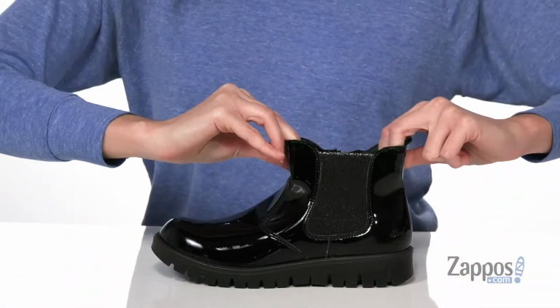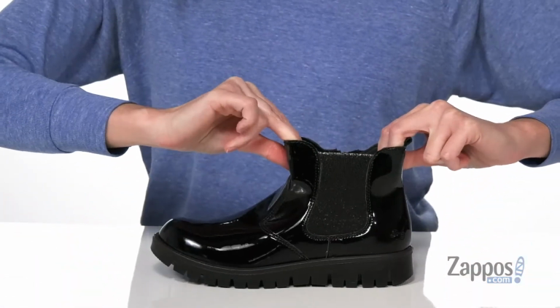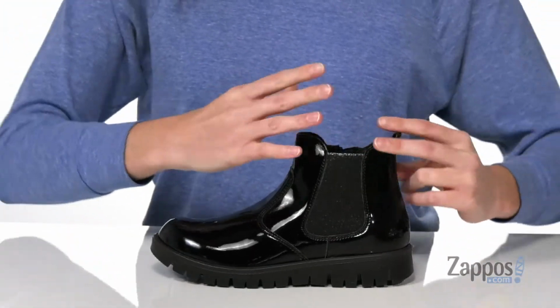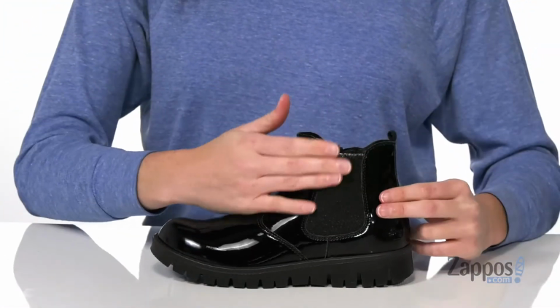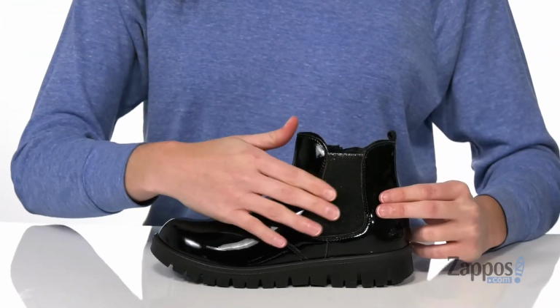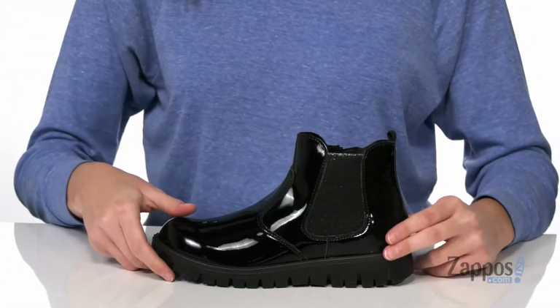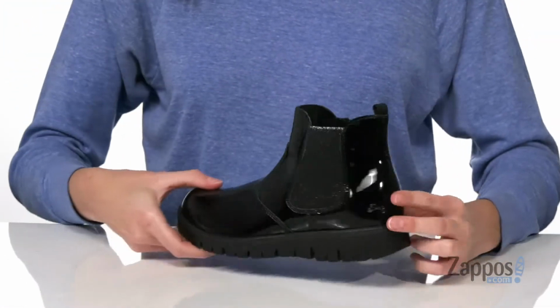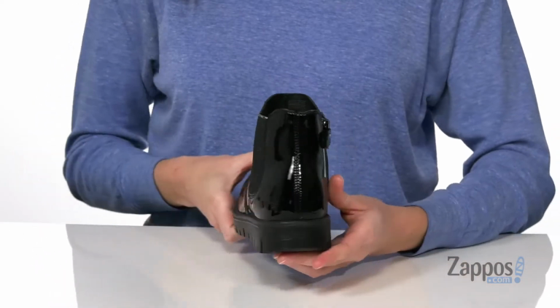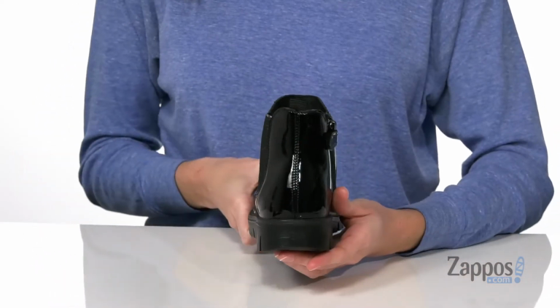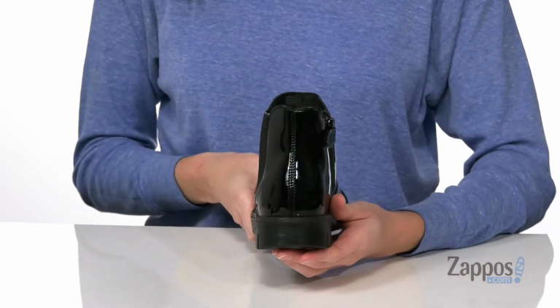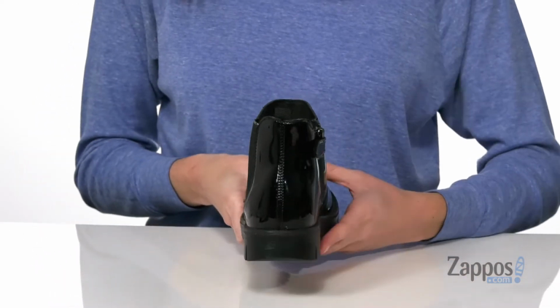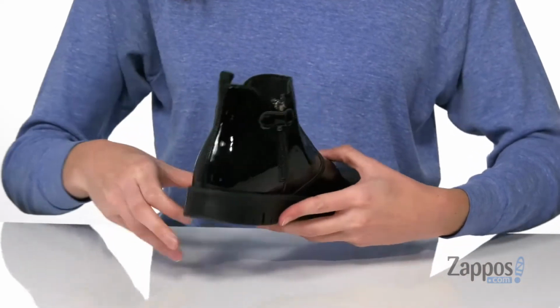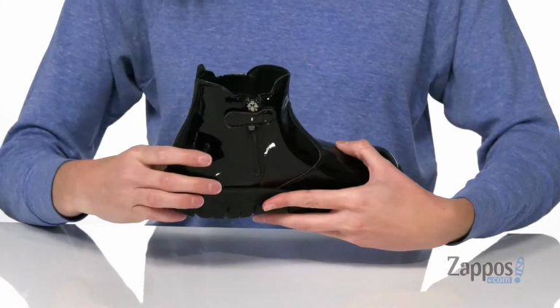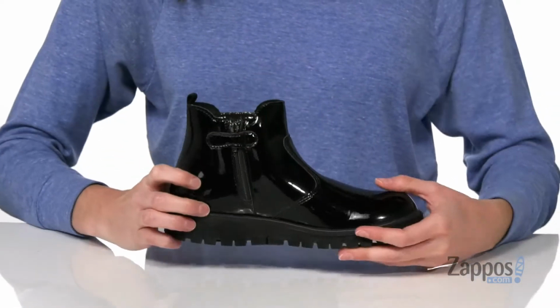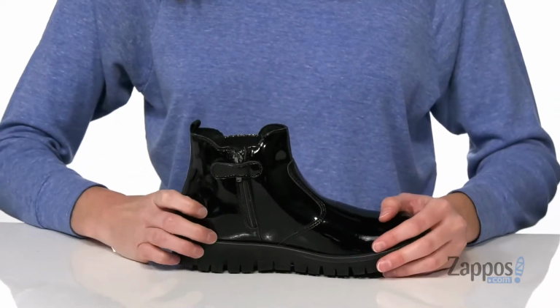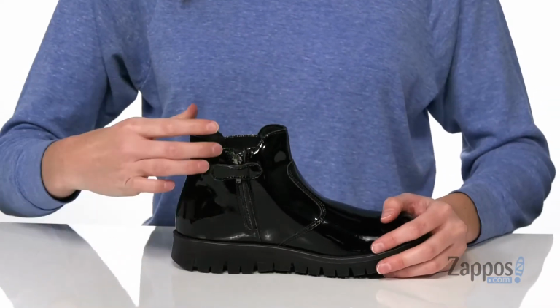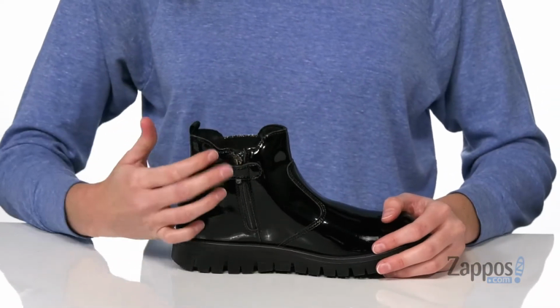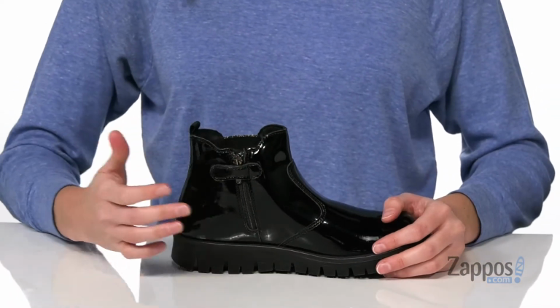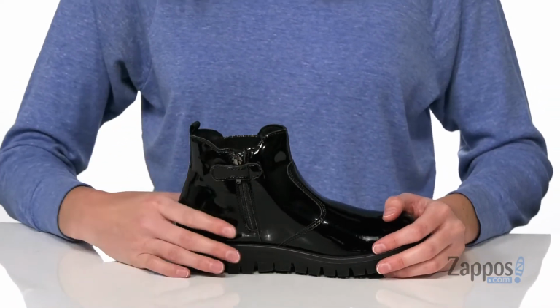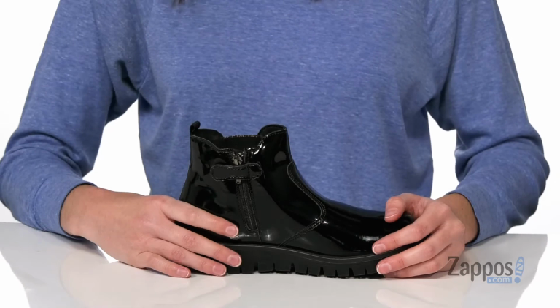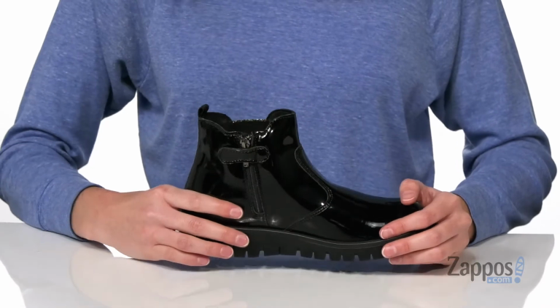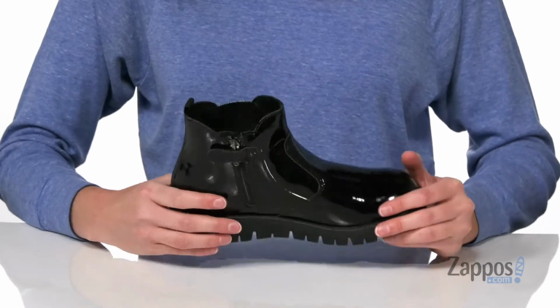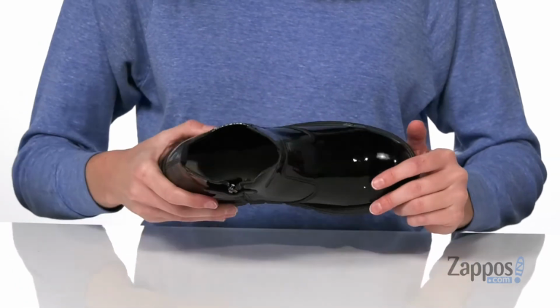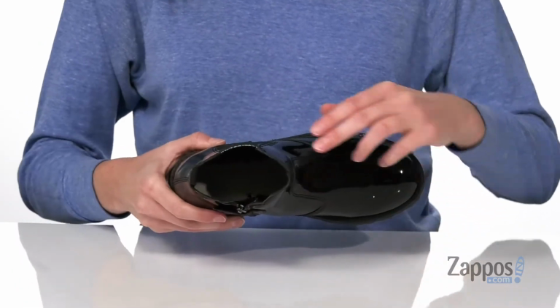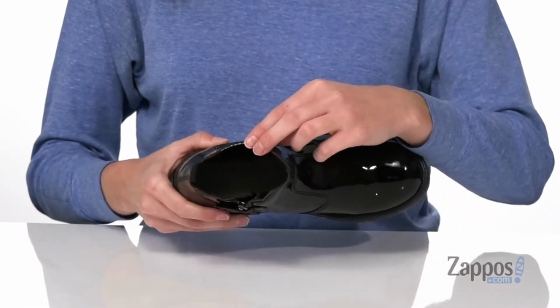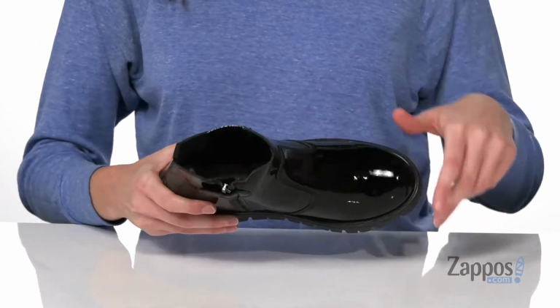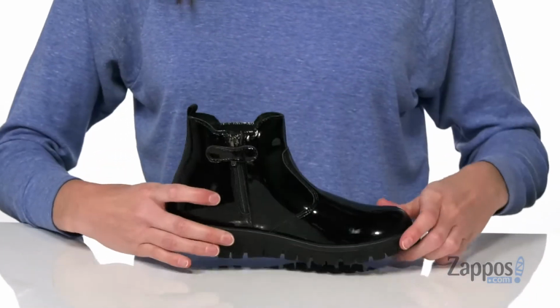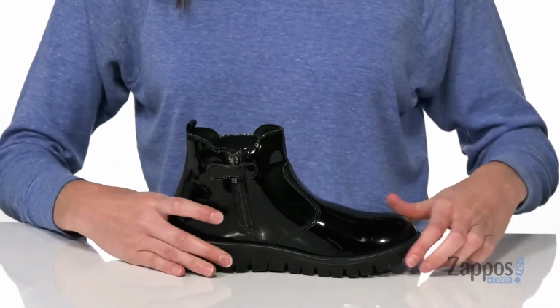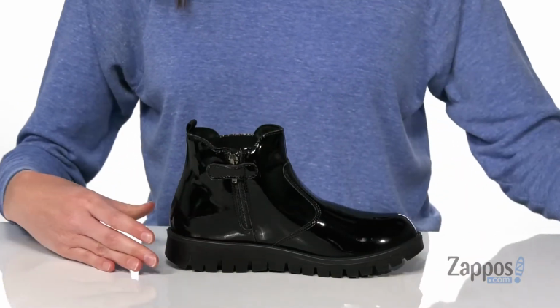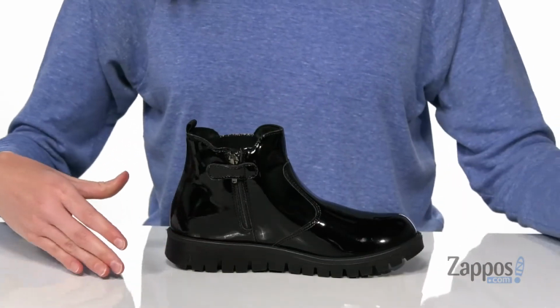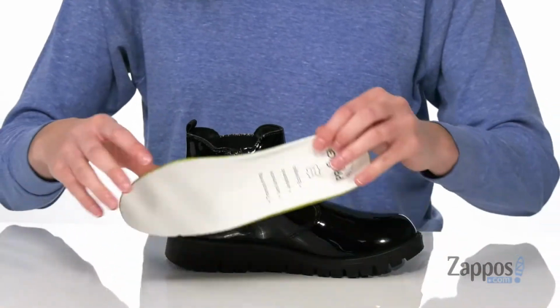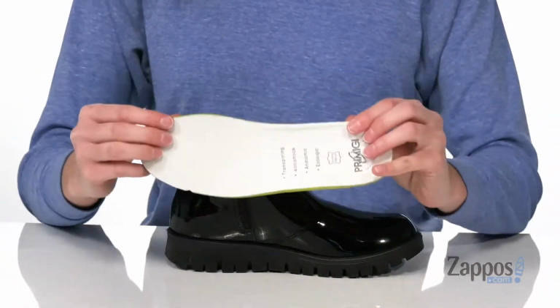to pull these on easily with the stretch panel on the side and the pull loop at the back. But if they need a little bit more assistance, there's also a full length zipper on the opposite side. Inside is a textile lining and a removable footbed.